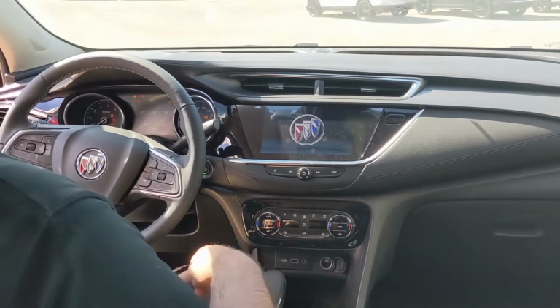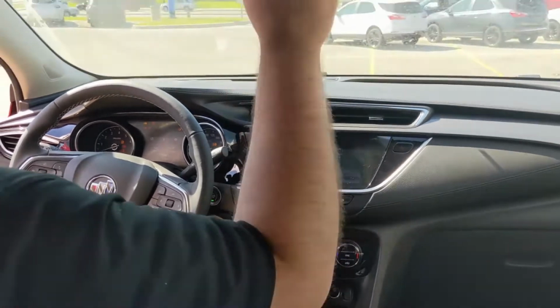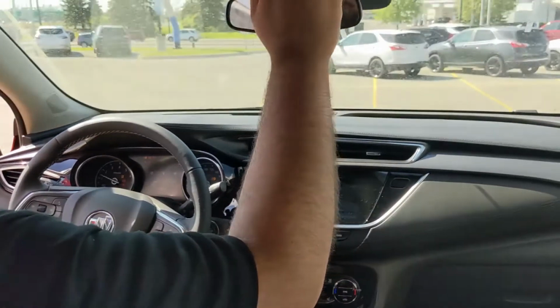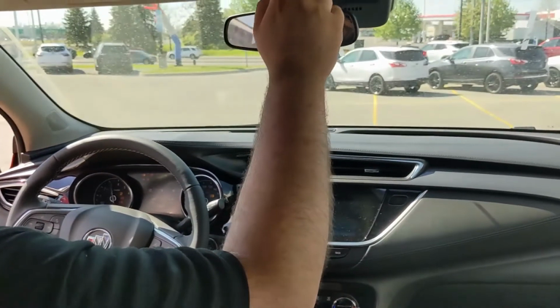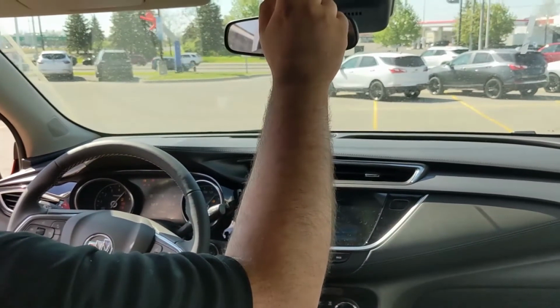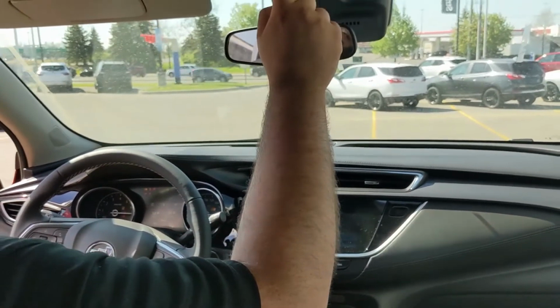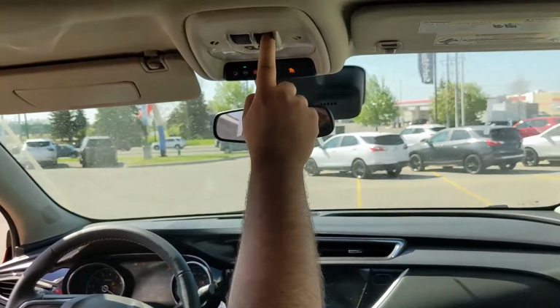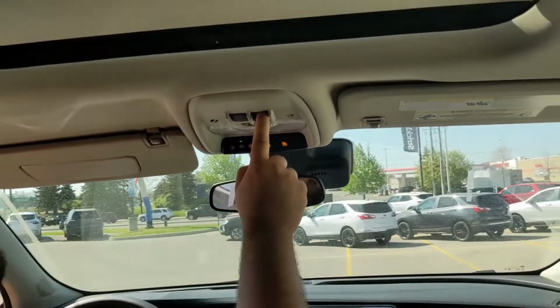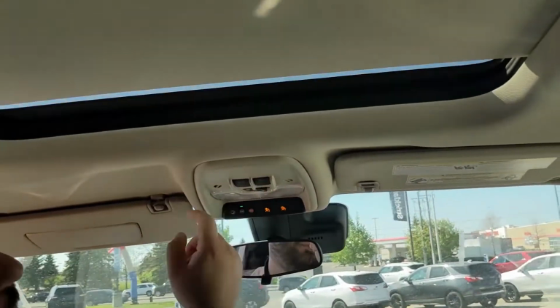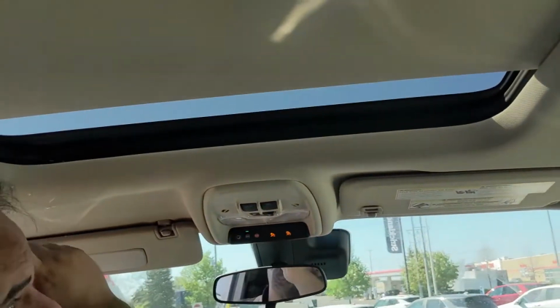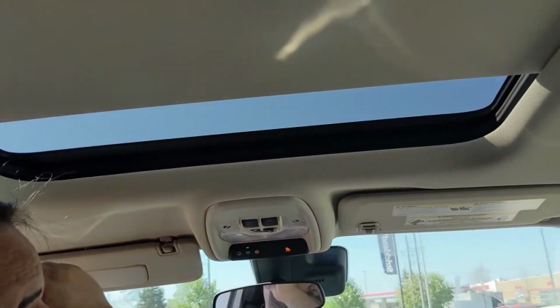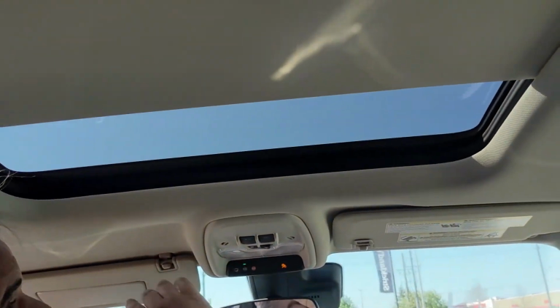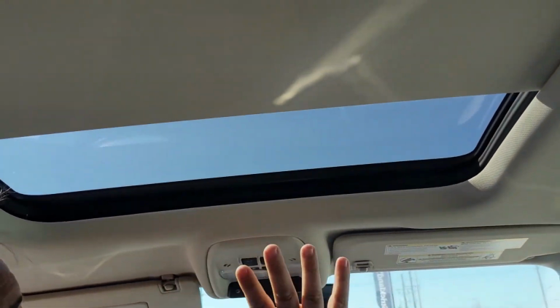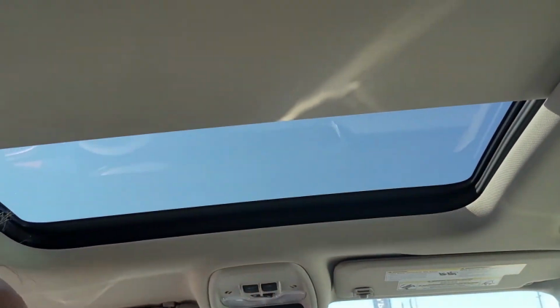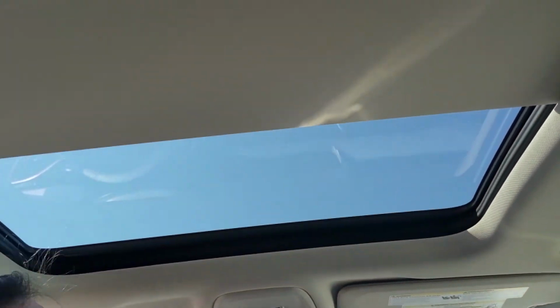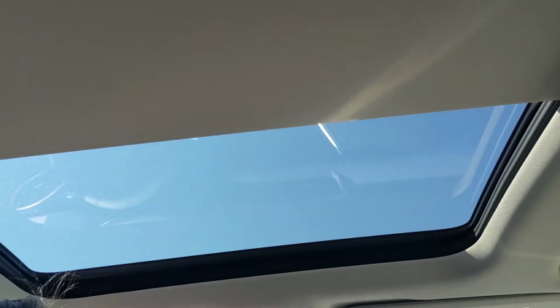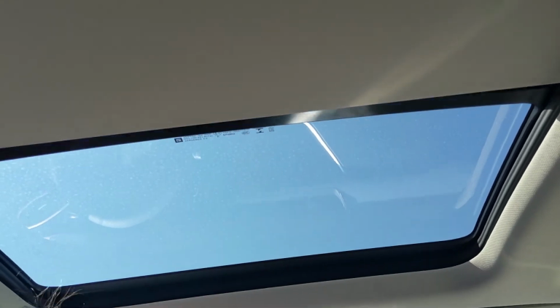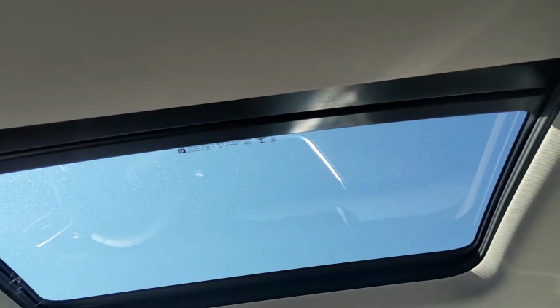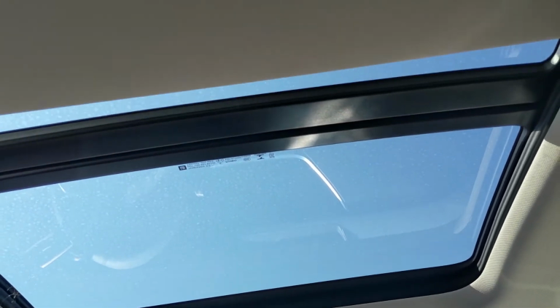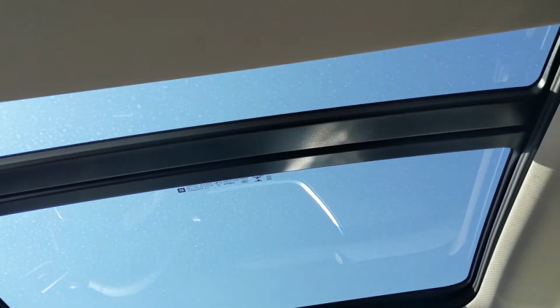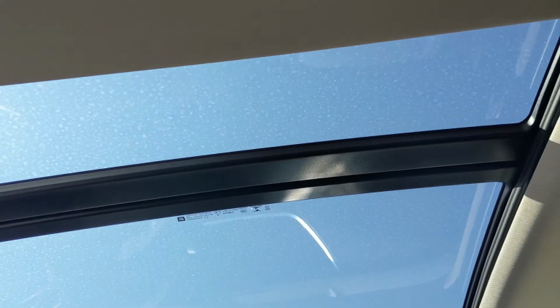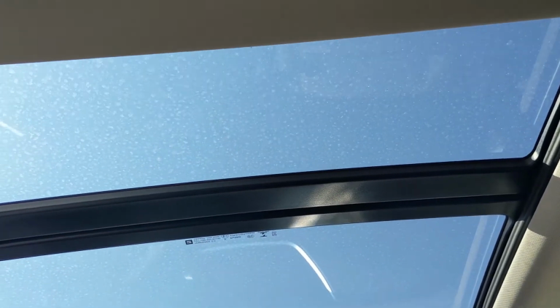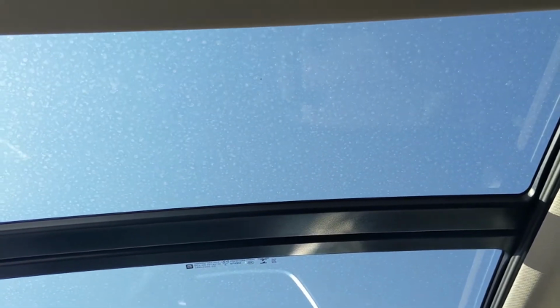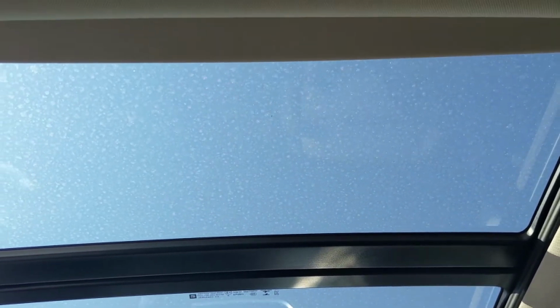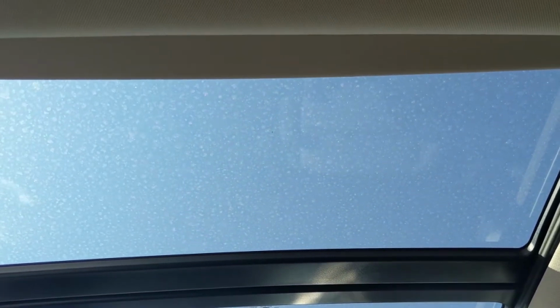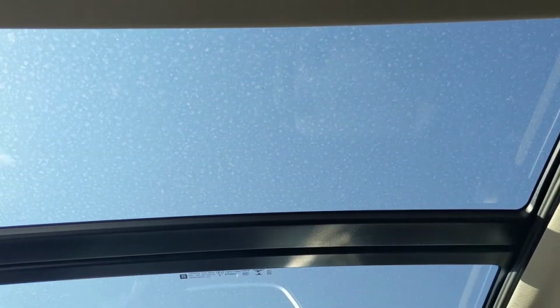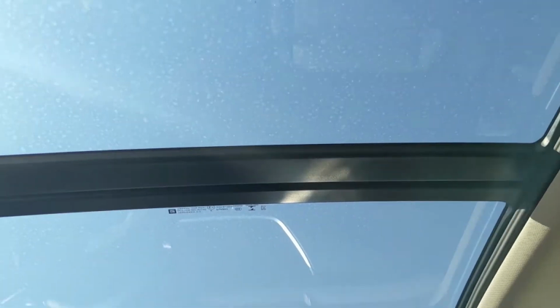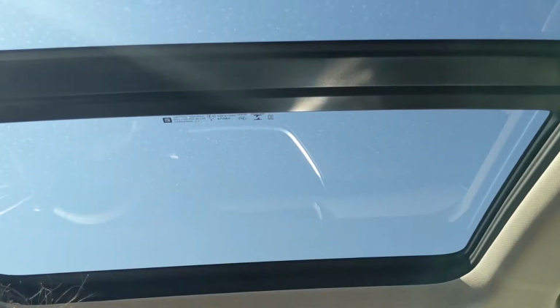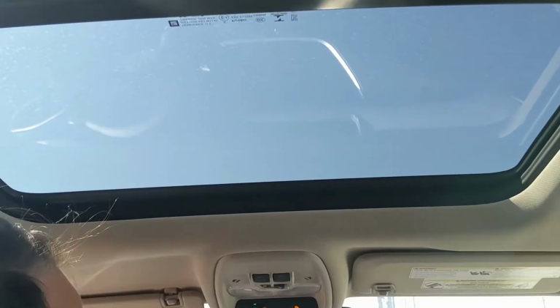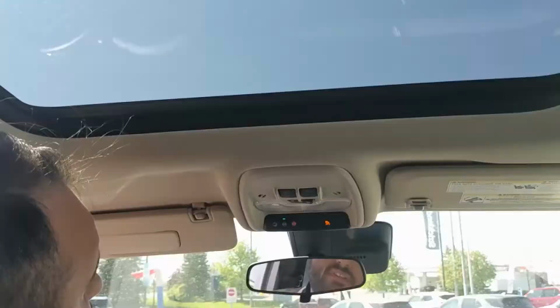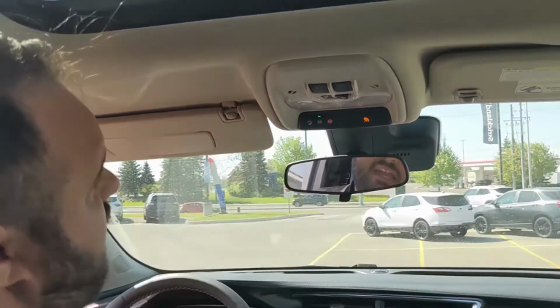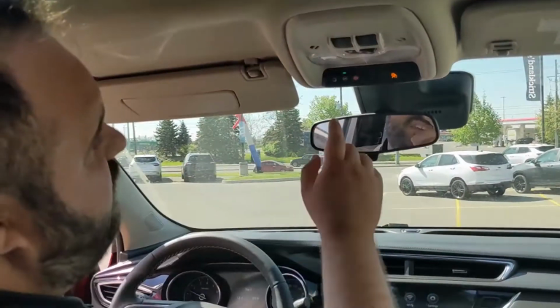Starting her up, you can actually see — again with Buick — a massive moonroof for such a small vehicle. Really nice feature; it gives it that nice open-space feel.